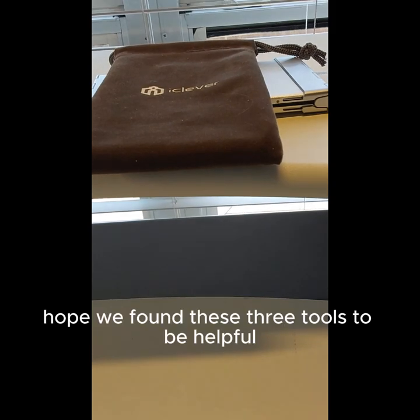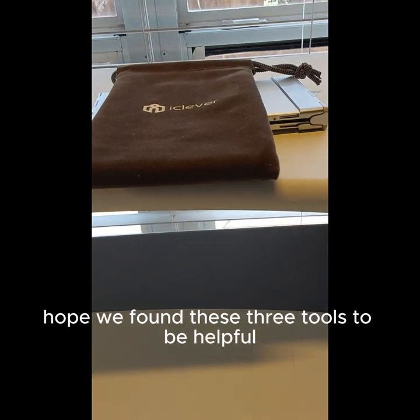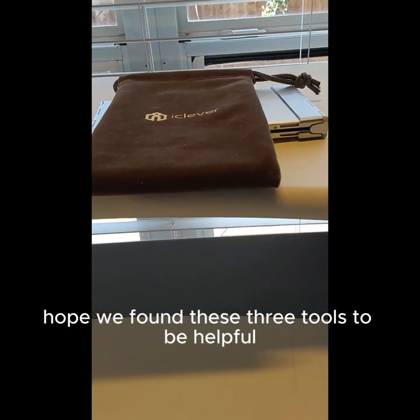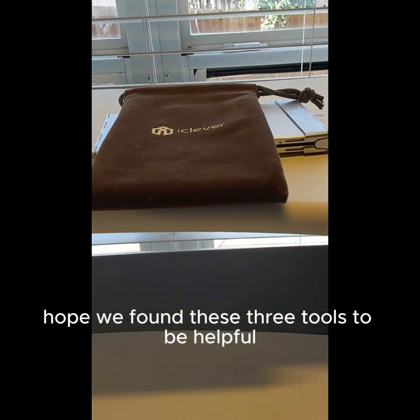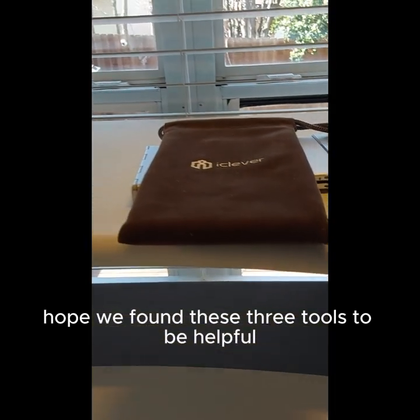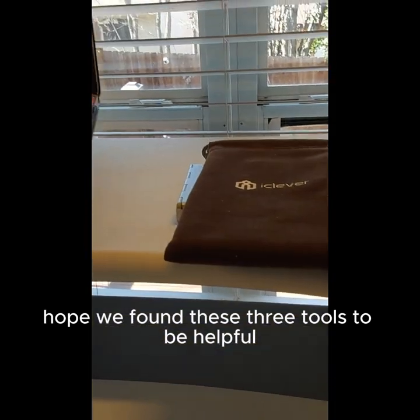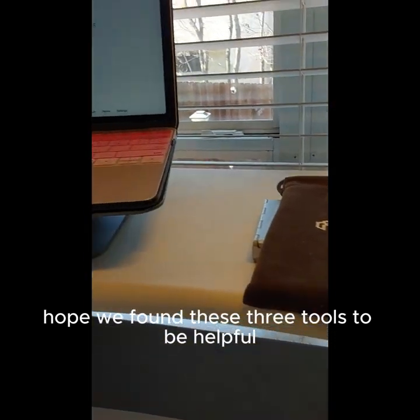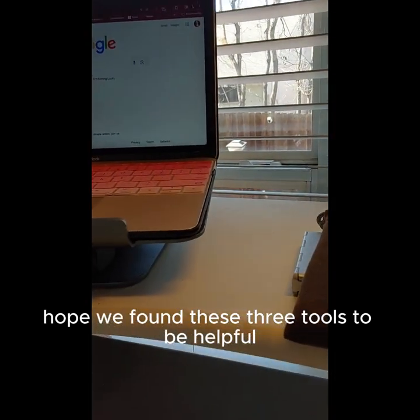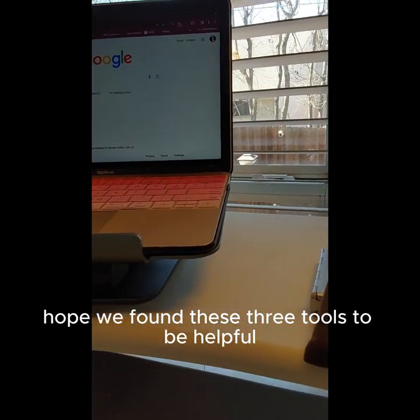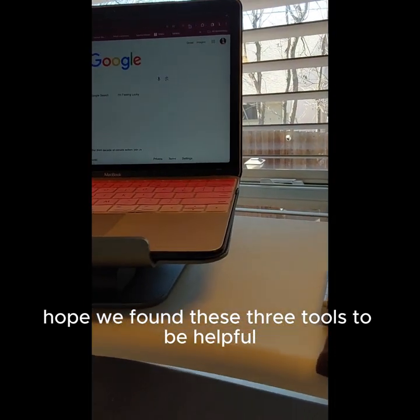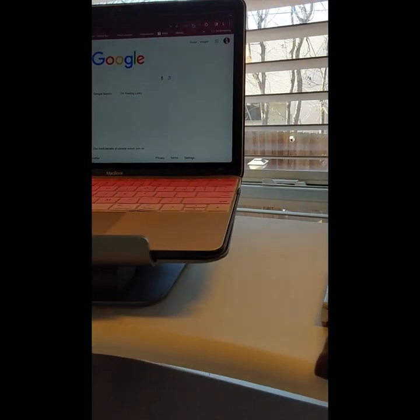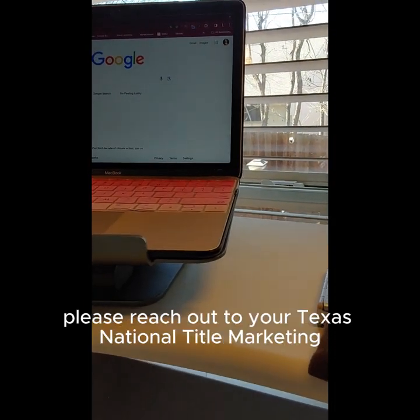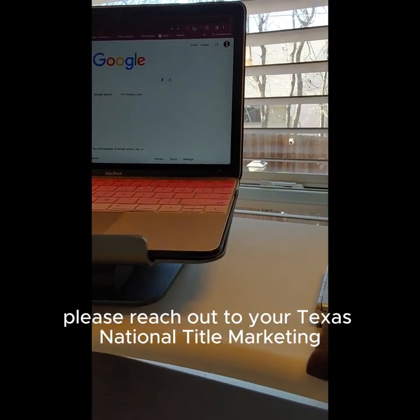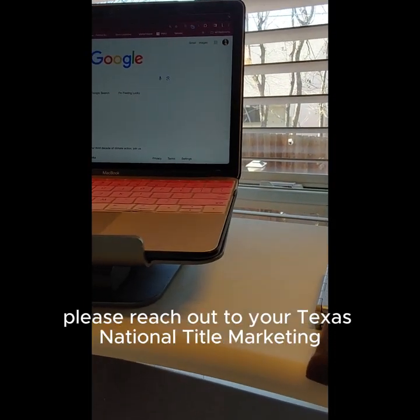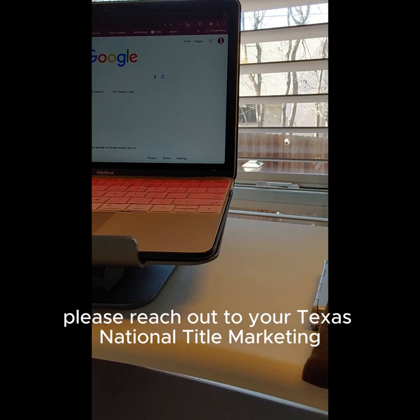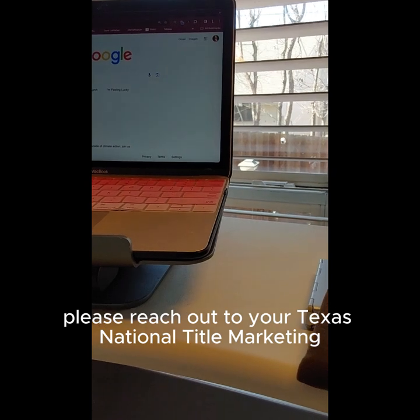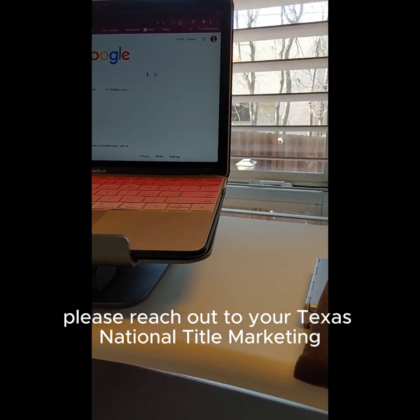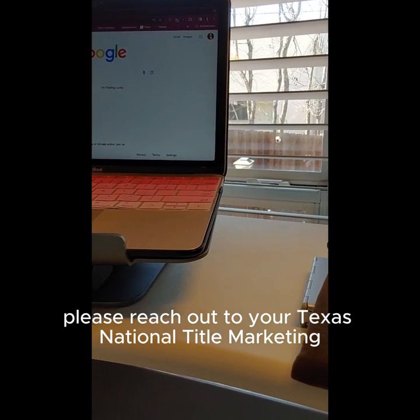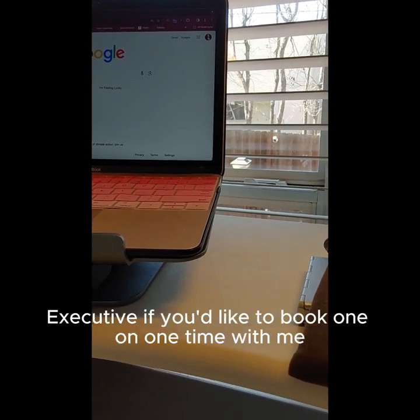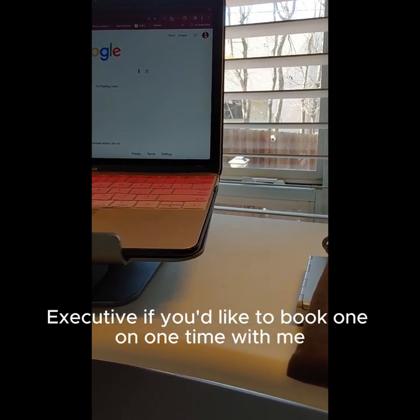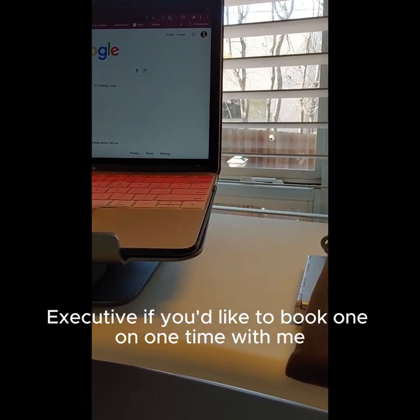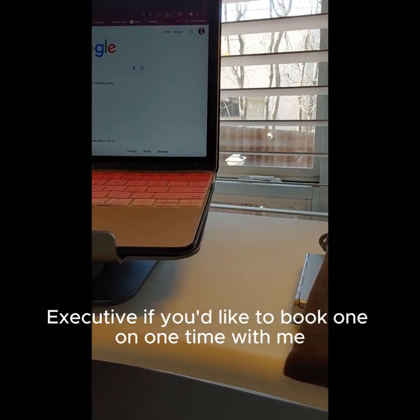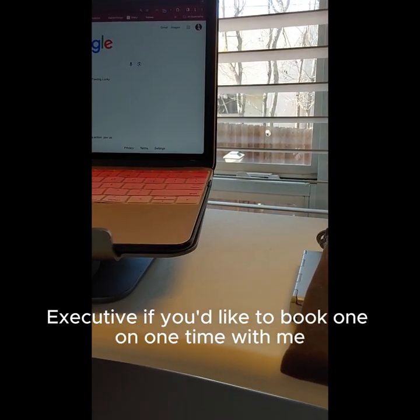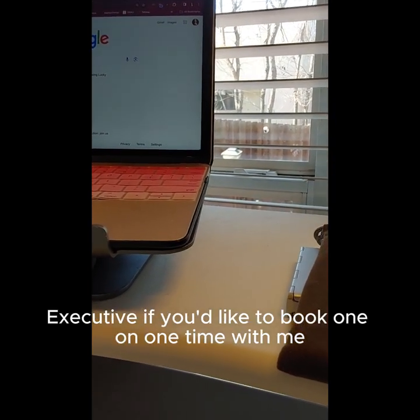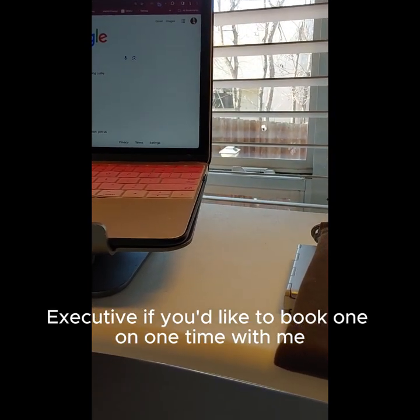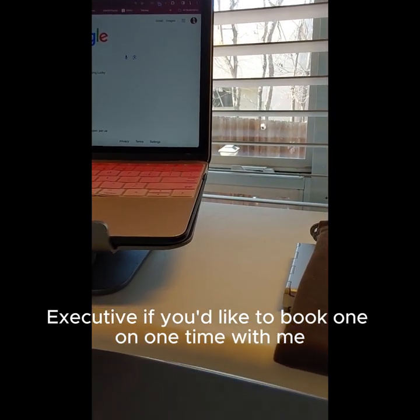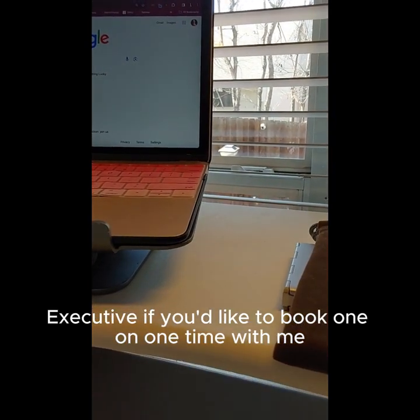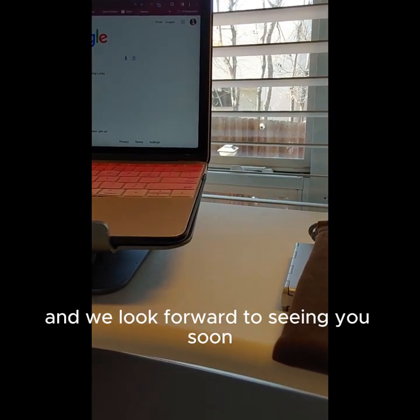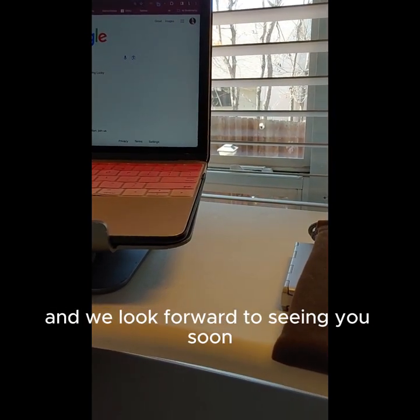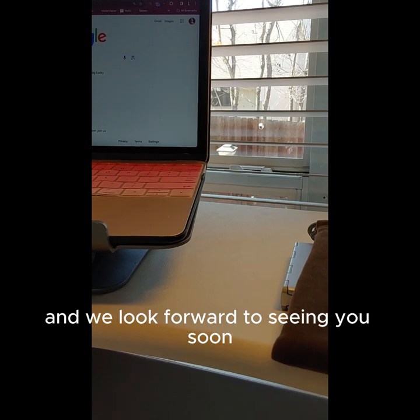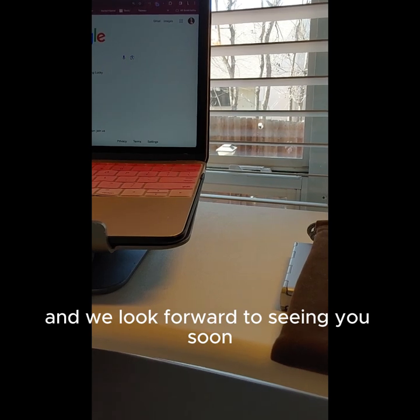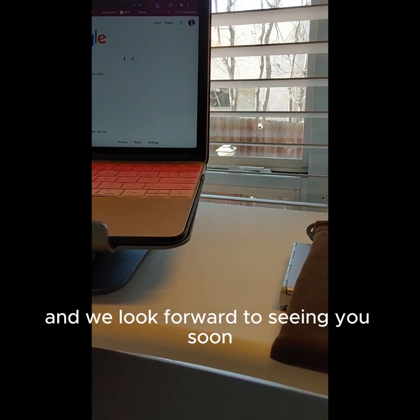Hope you found these three tools to be helpful. Please reach out to your Texas National Title marketing executive if you'd like to book one-on-one time with me, and we look forward to seeing you soon.